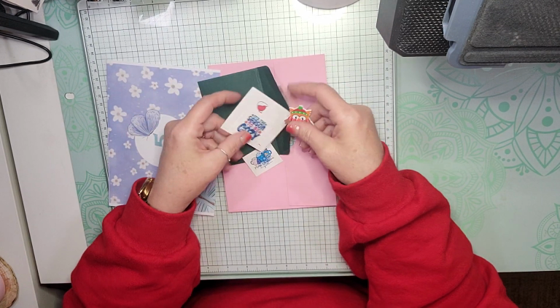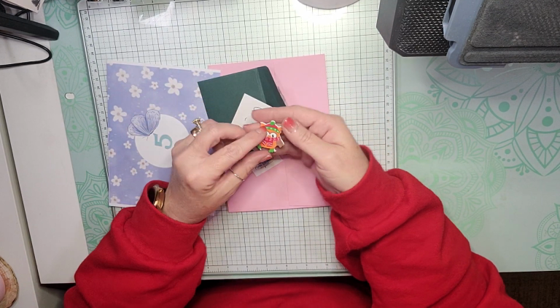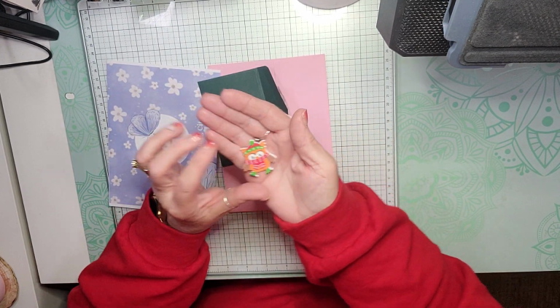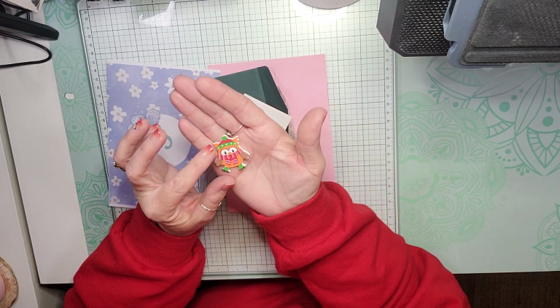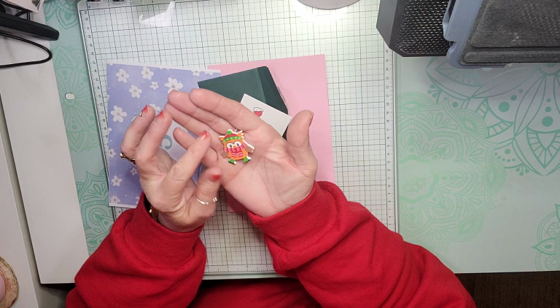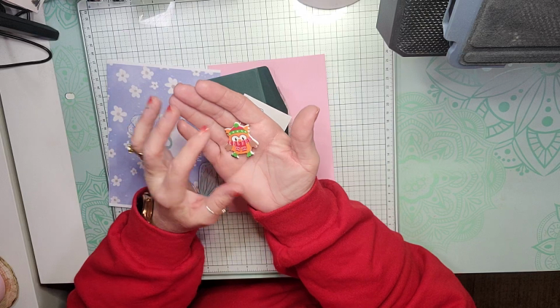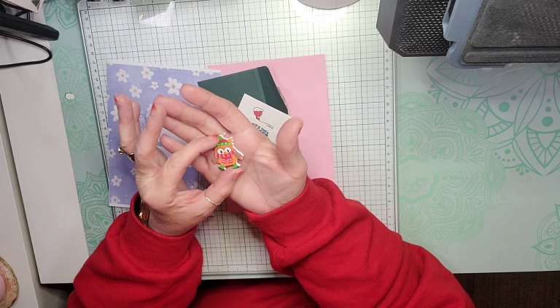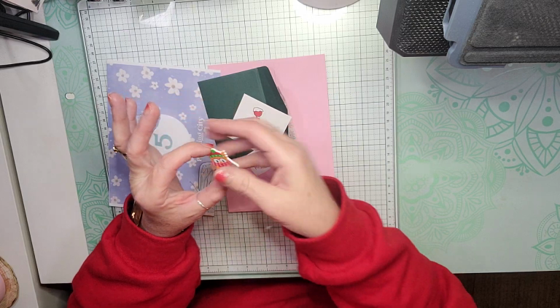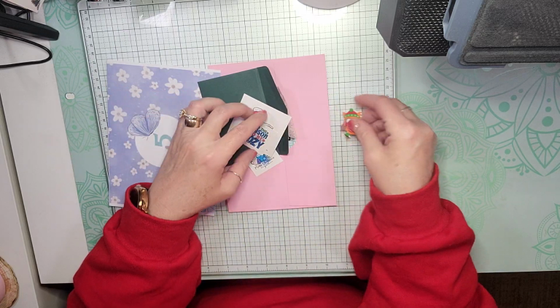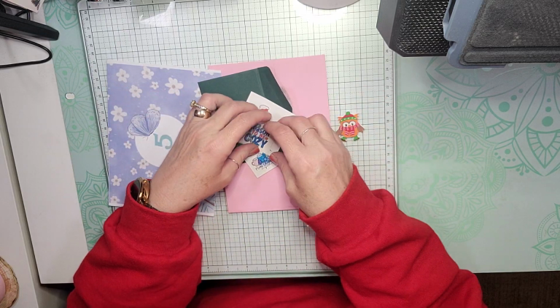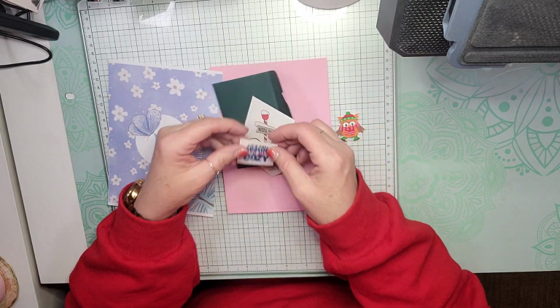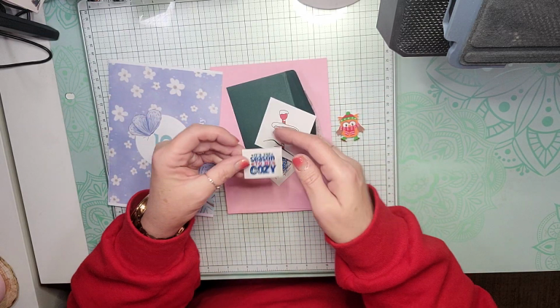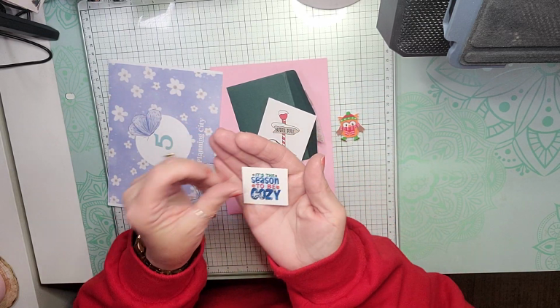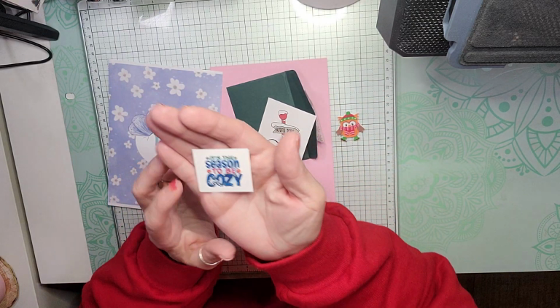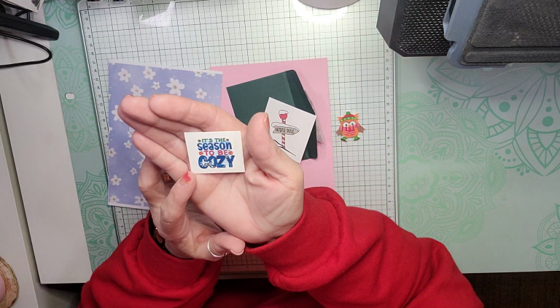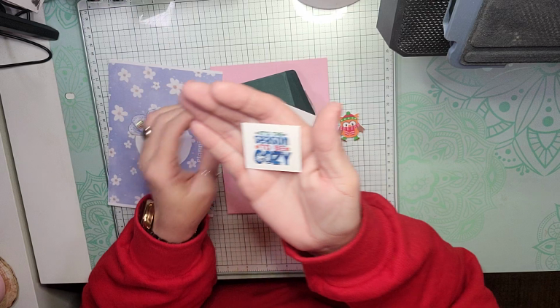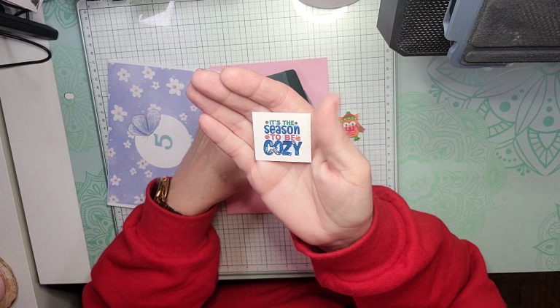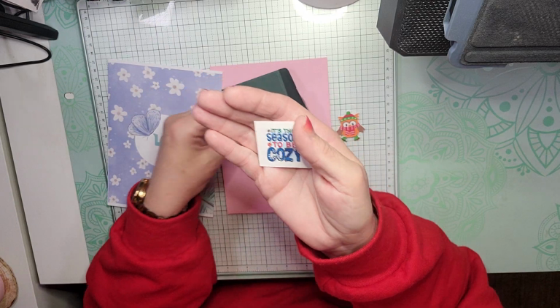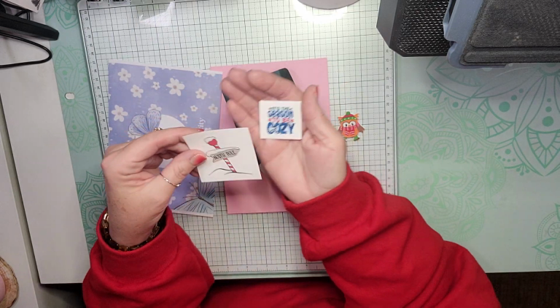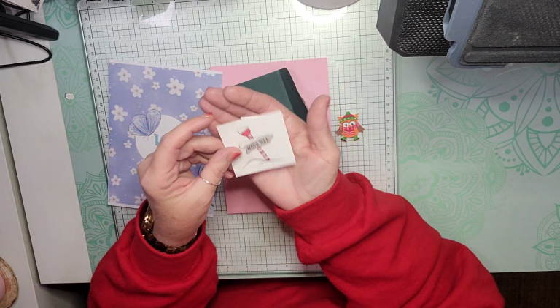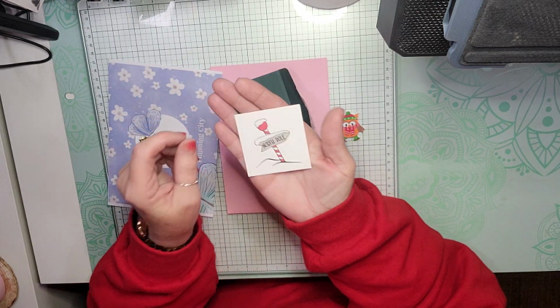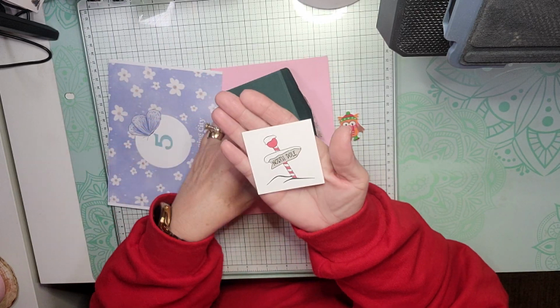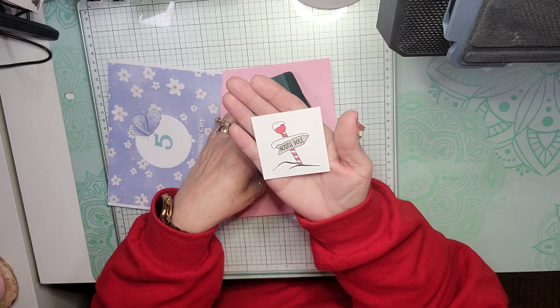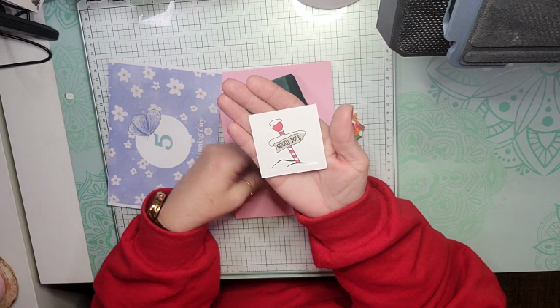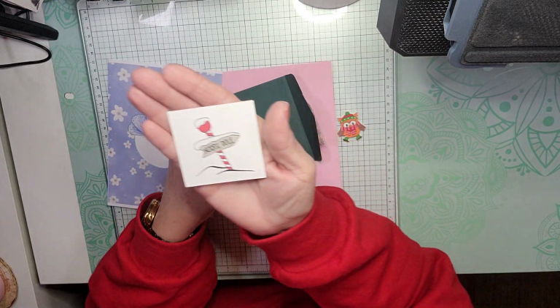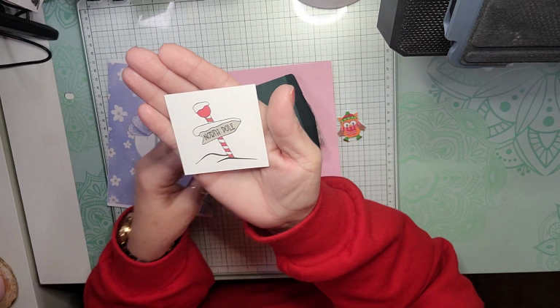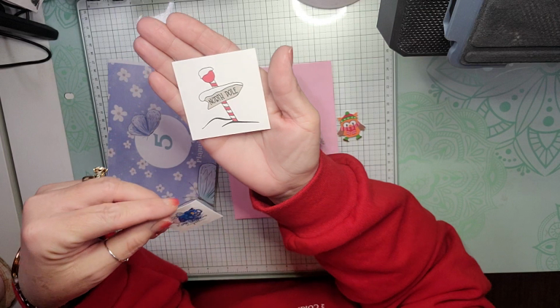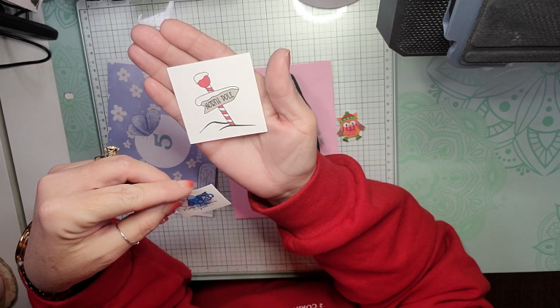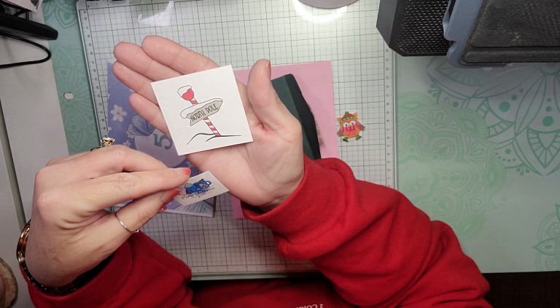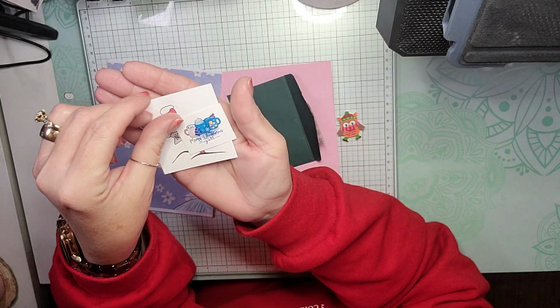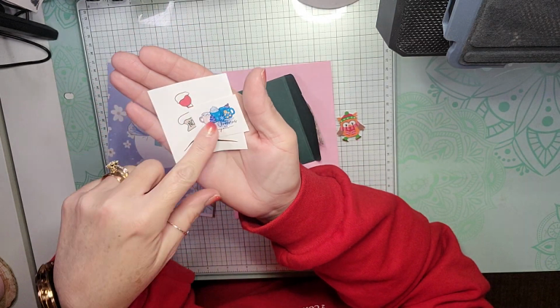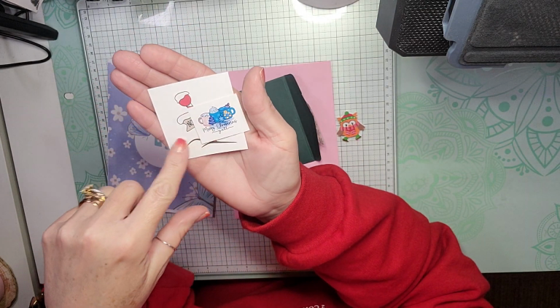We have a foam sticker — an owl. It's the season to be cozy. A North Pole sticker and then Merry Christmas Y'all.